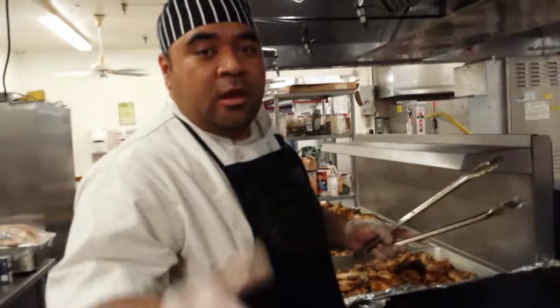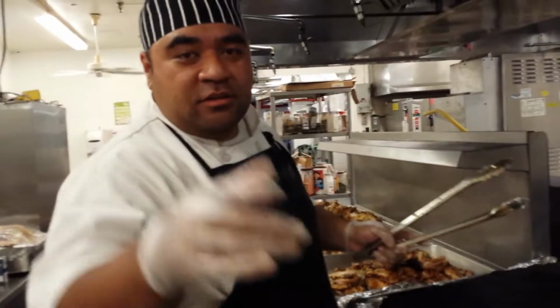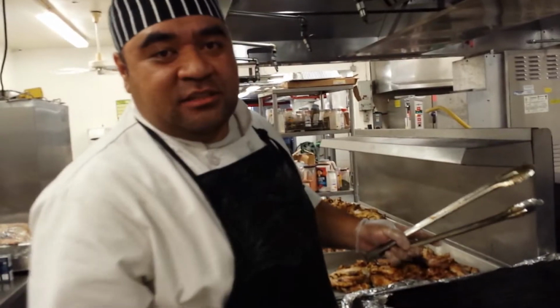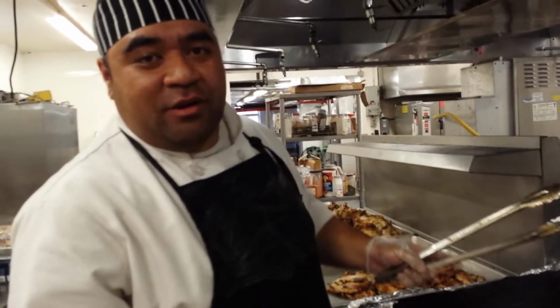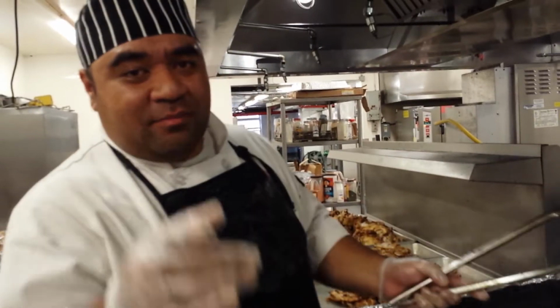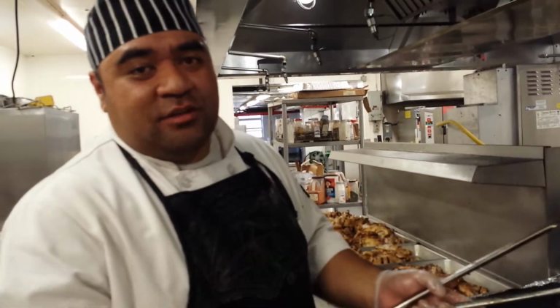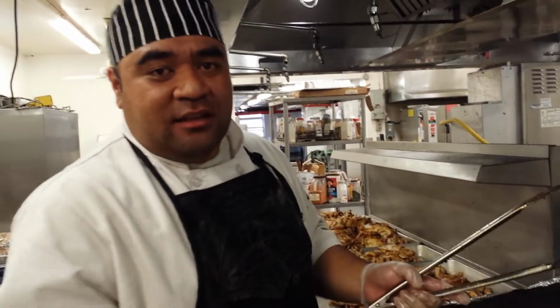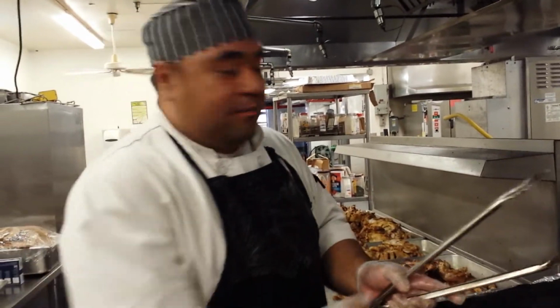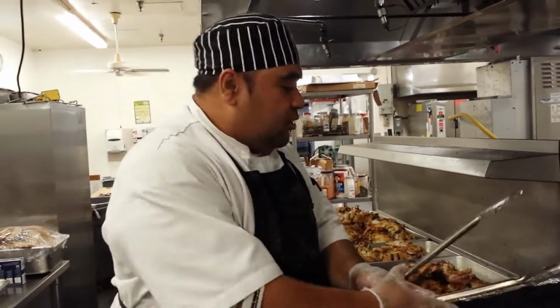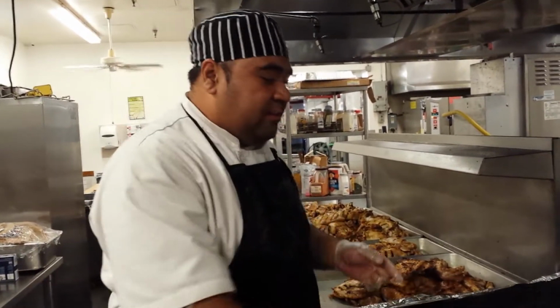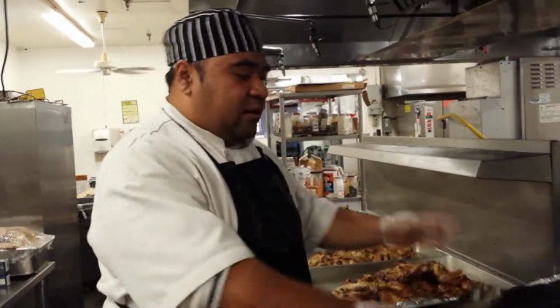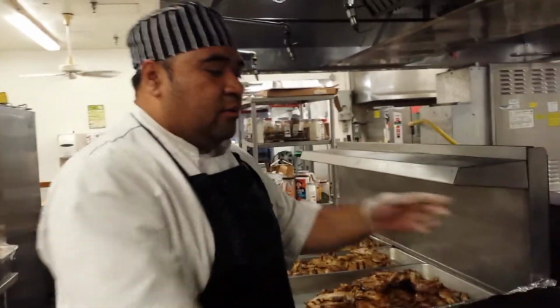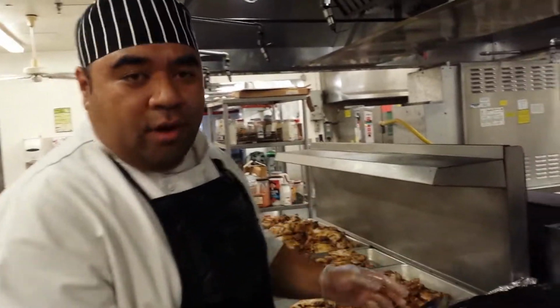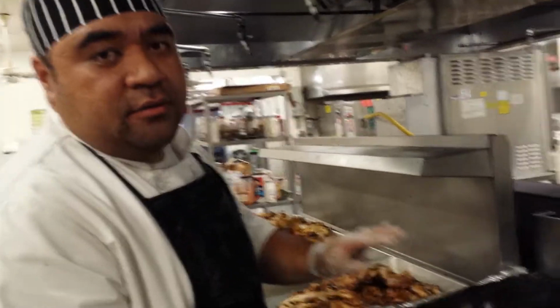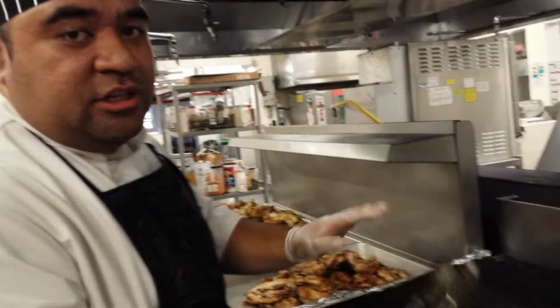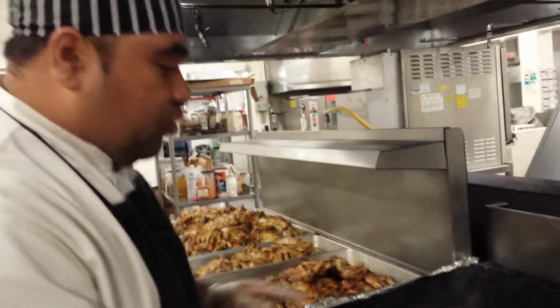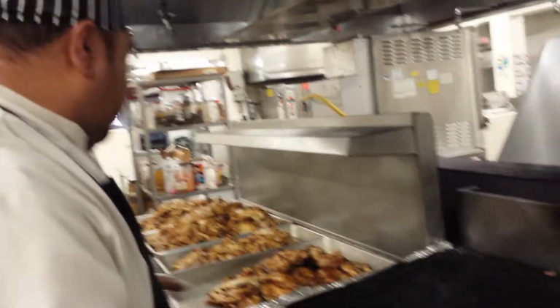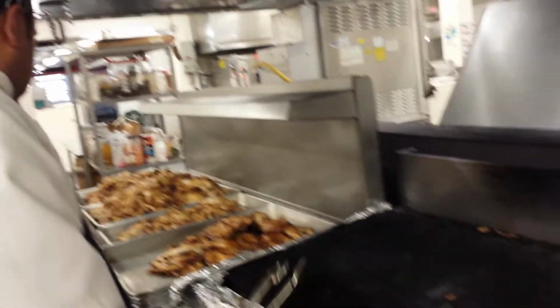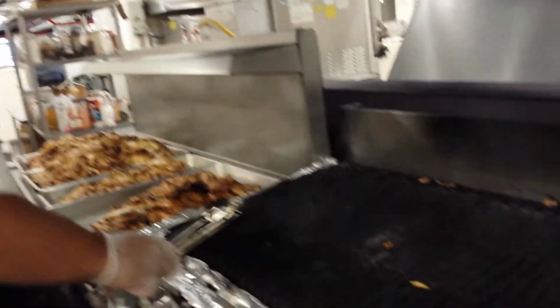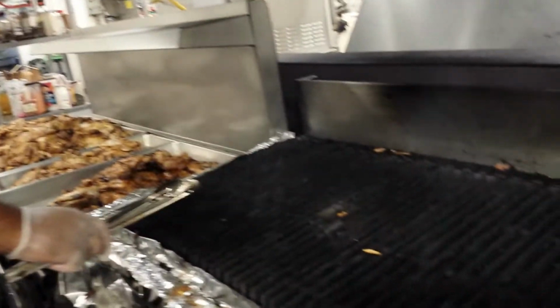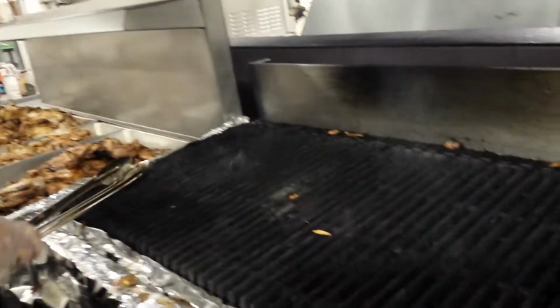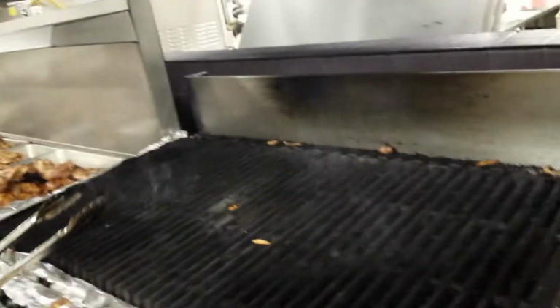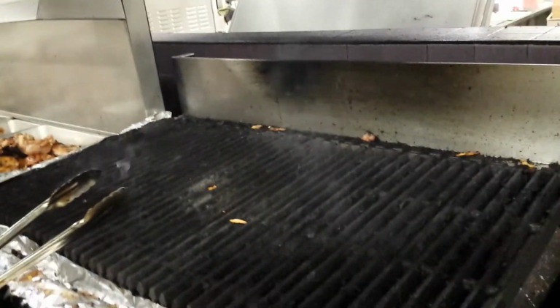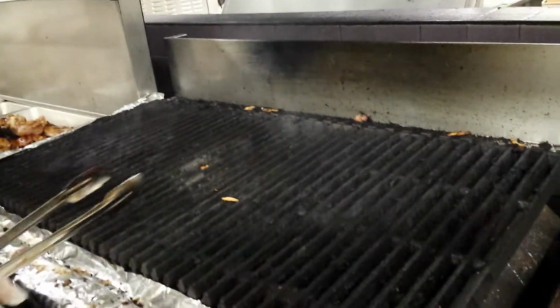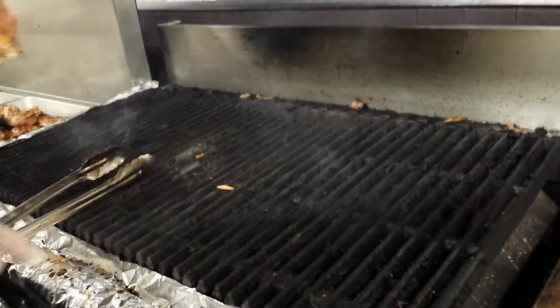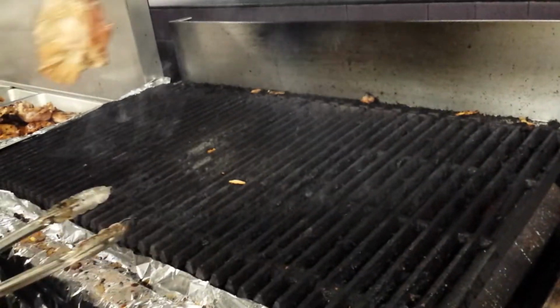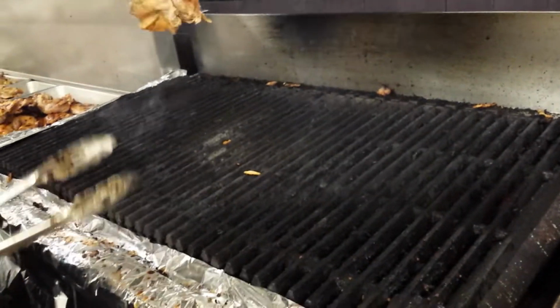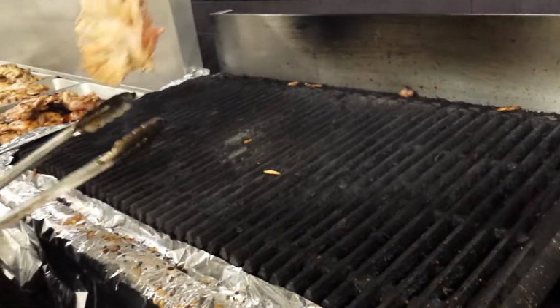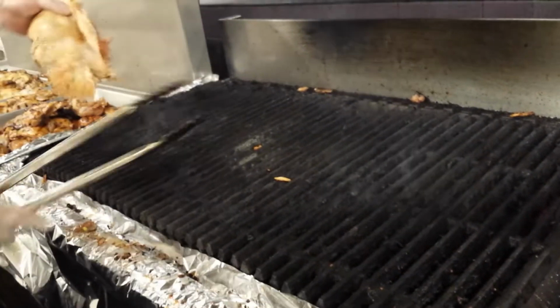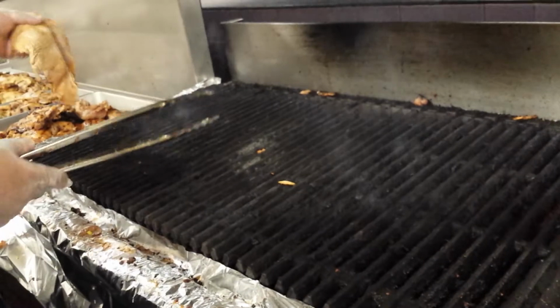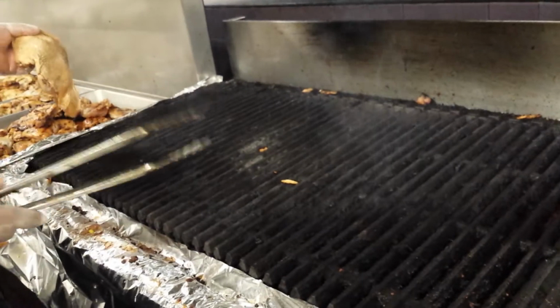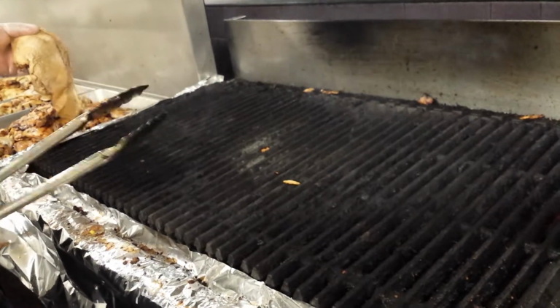What's up, this is Chef Prez coming at you with another tip. Today's tip is how to mark your chicken on the grill. Over here, you want to make sure your grill is really hot.